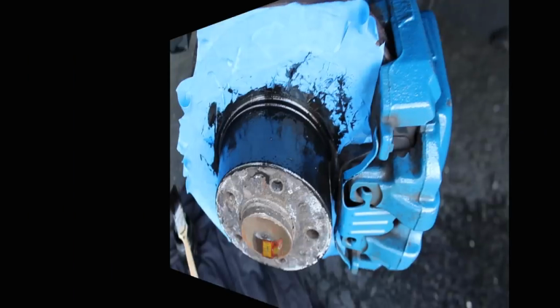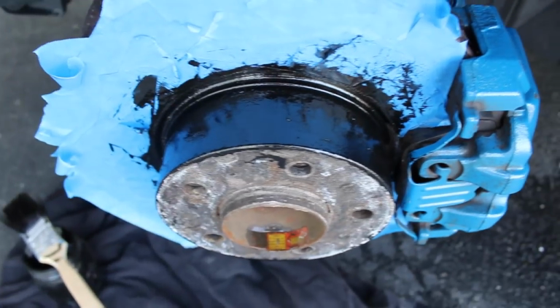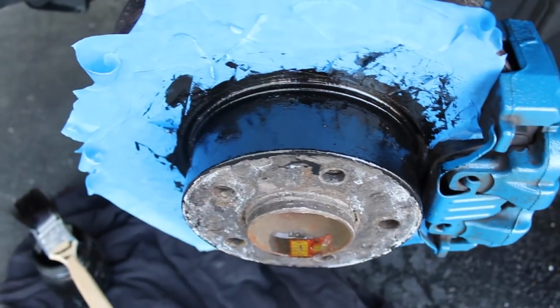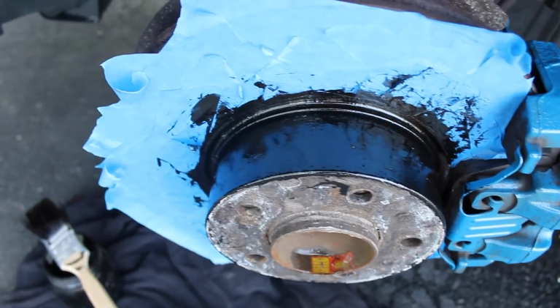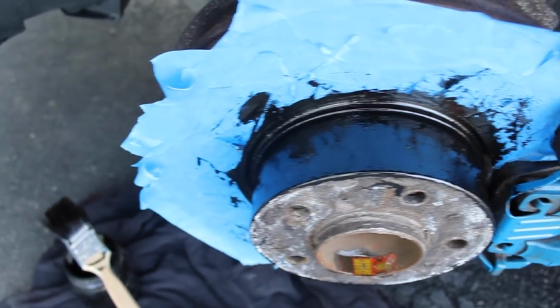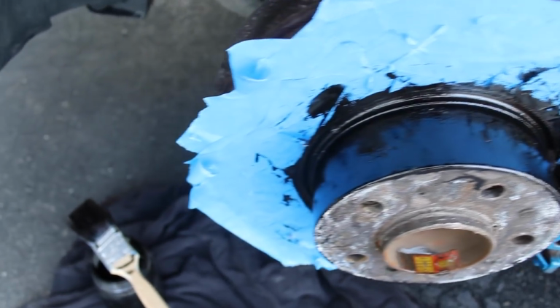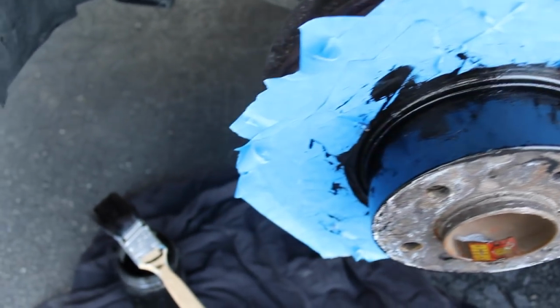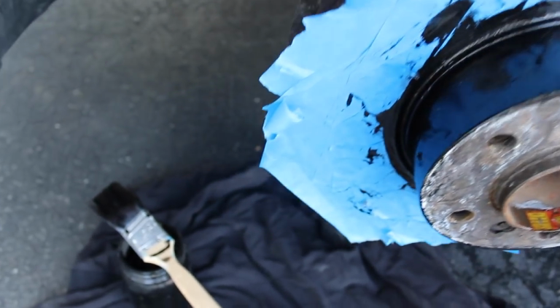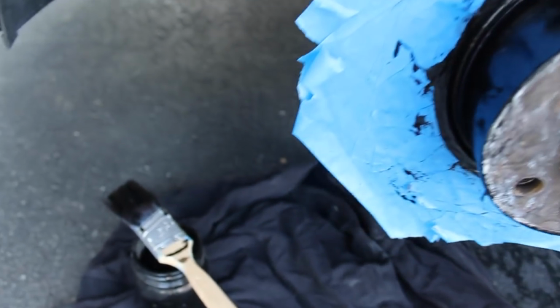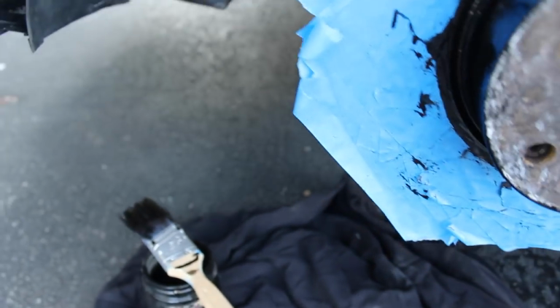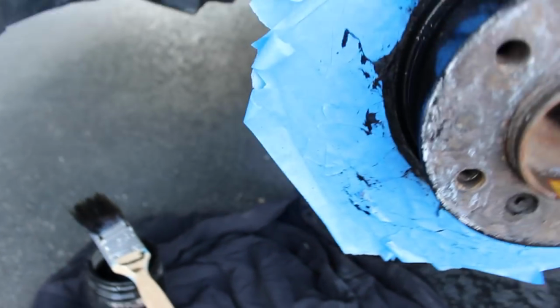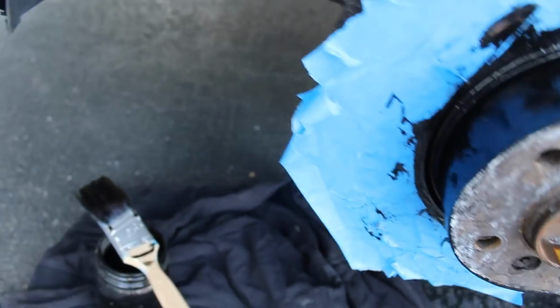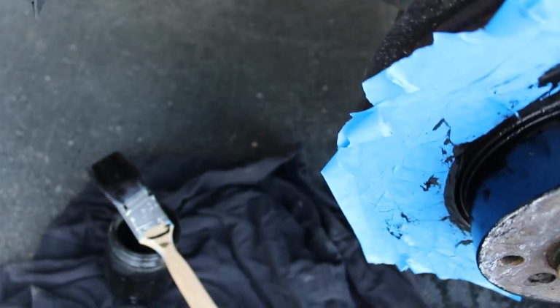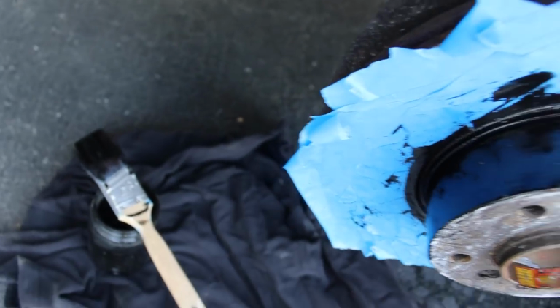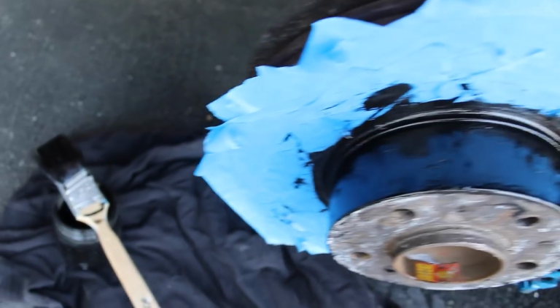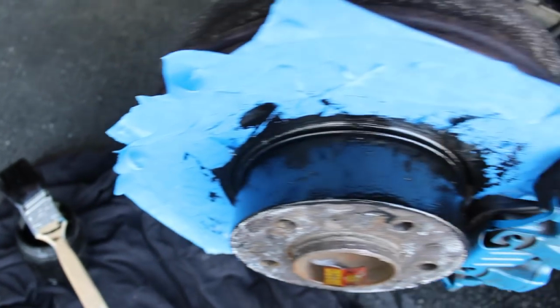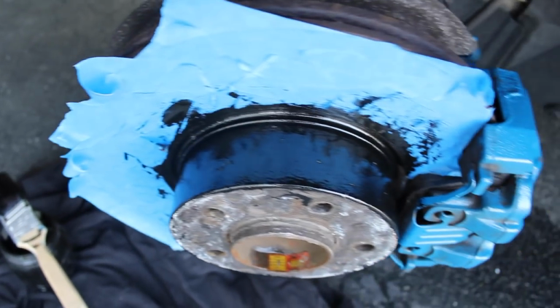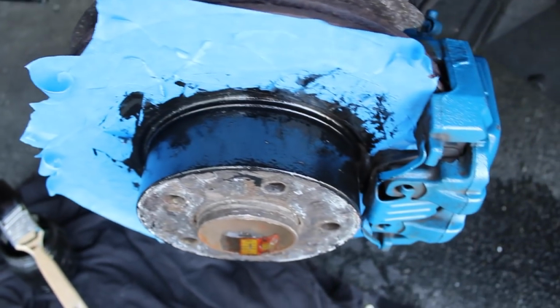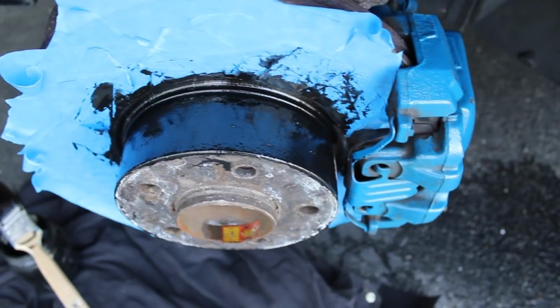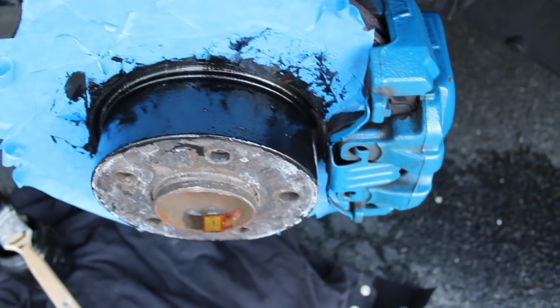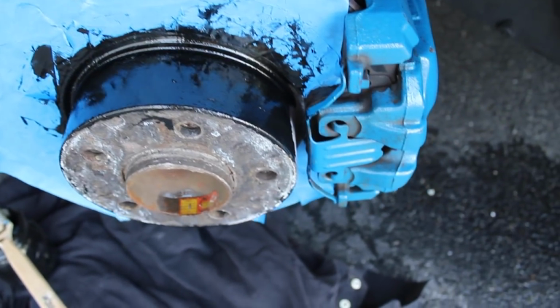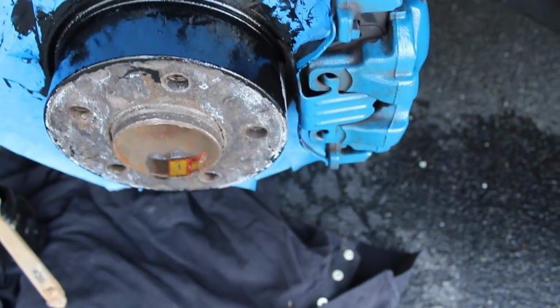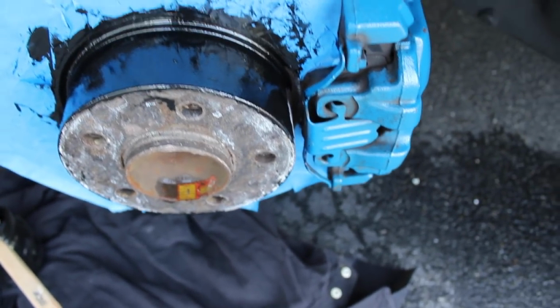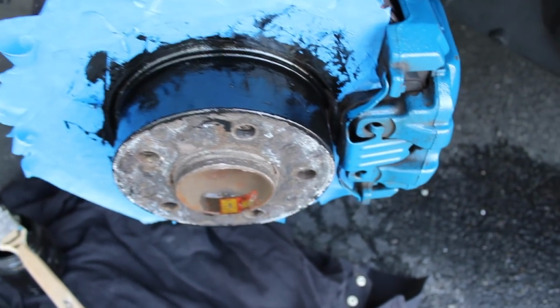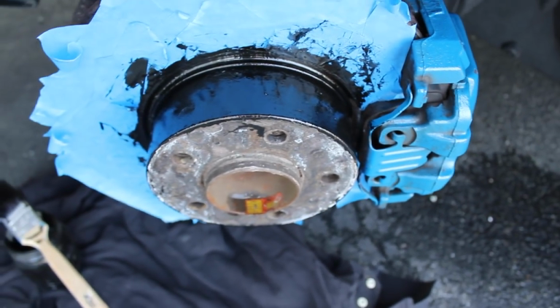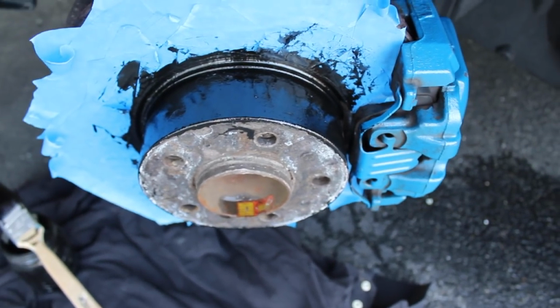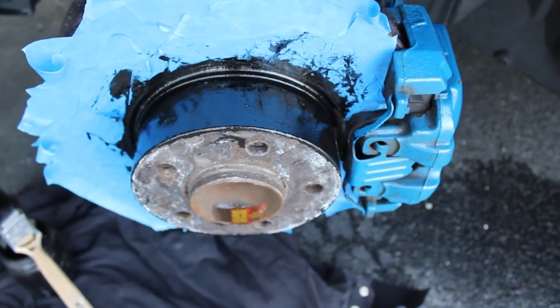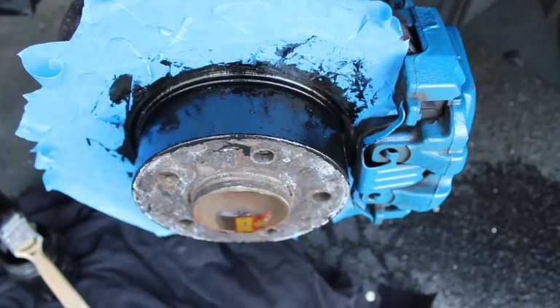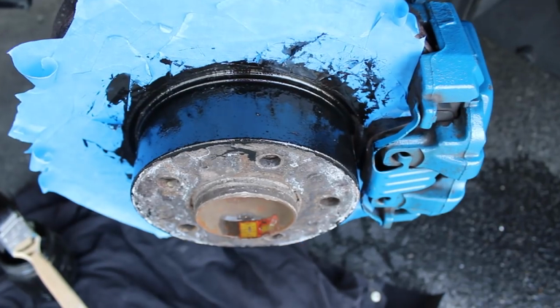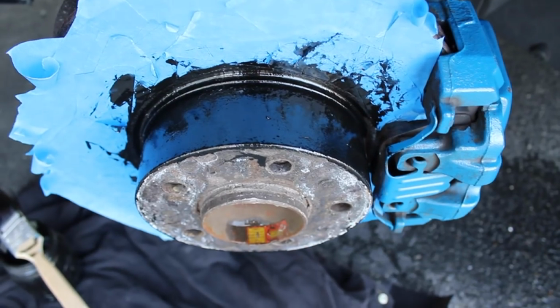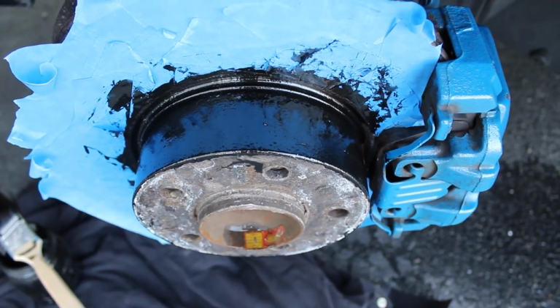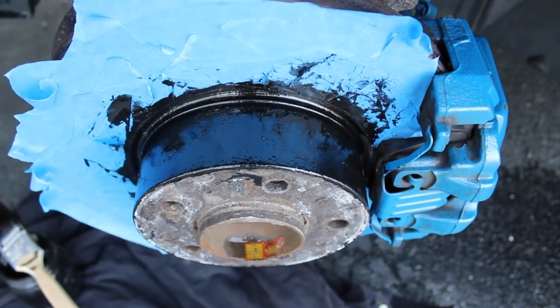This is what it's looking like with just the primer on right now. We're gonna let that sit for about three hours and let it dry before we put the base coat on.